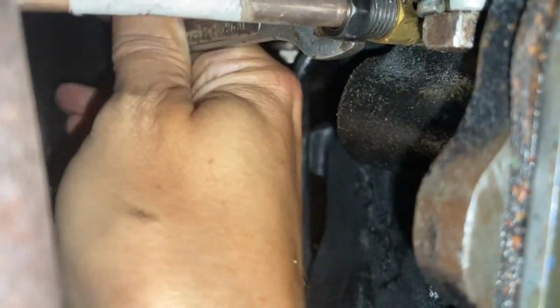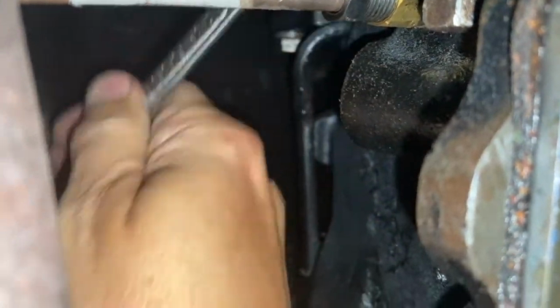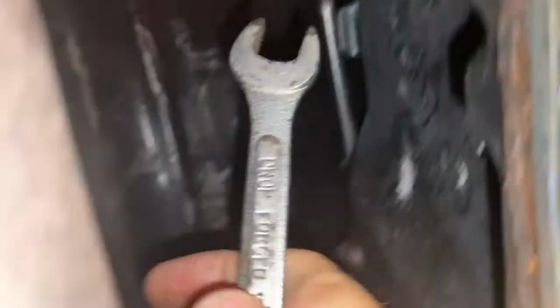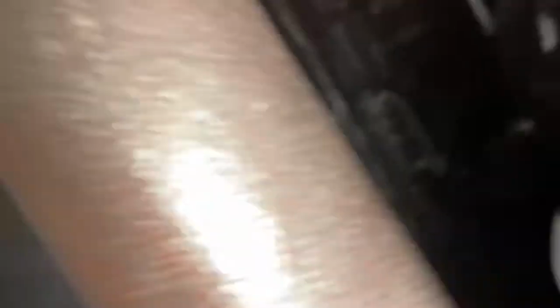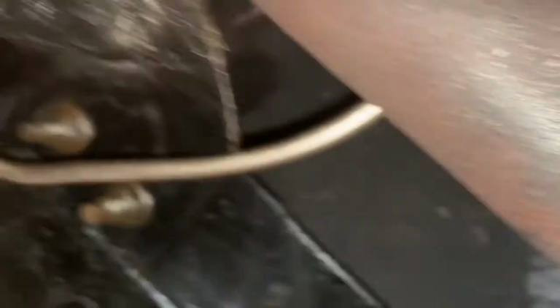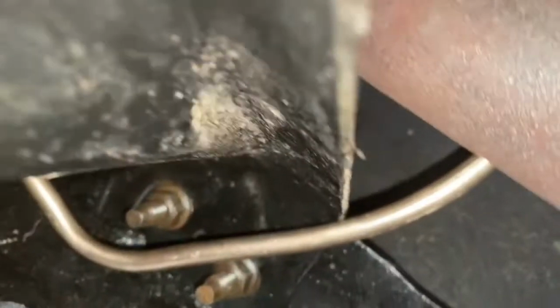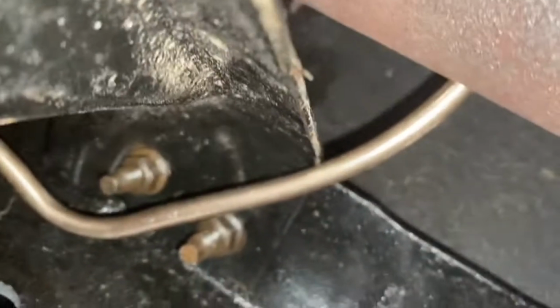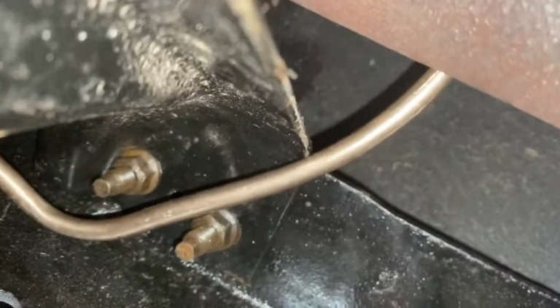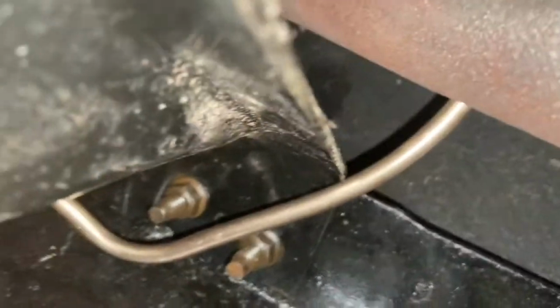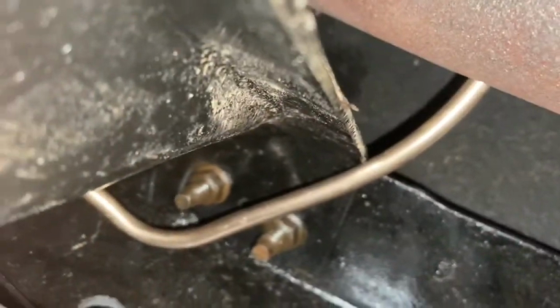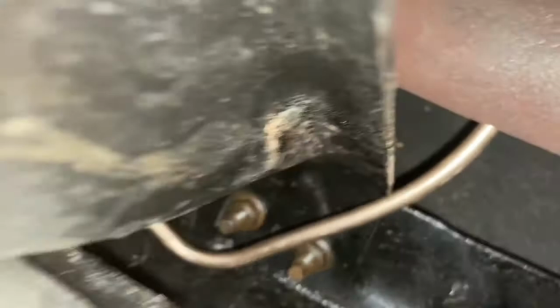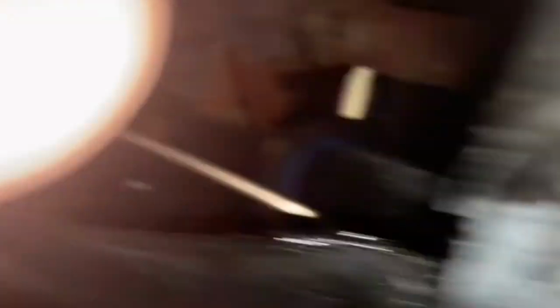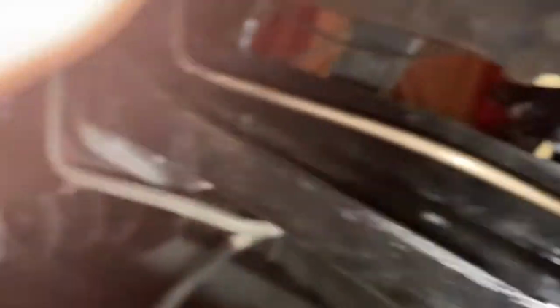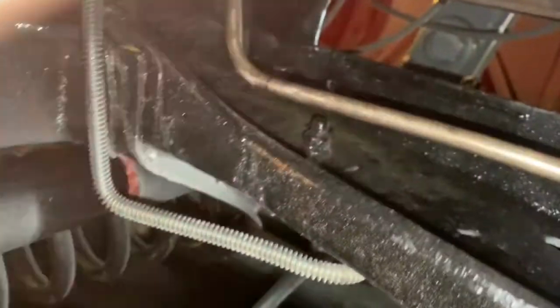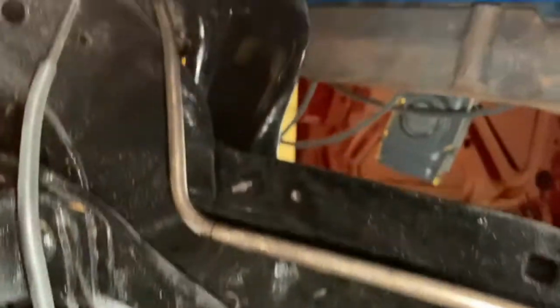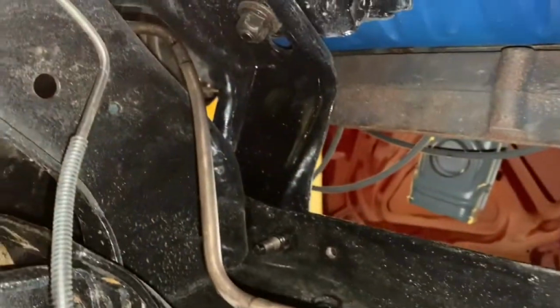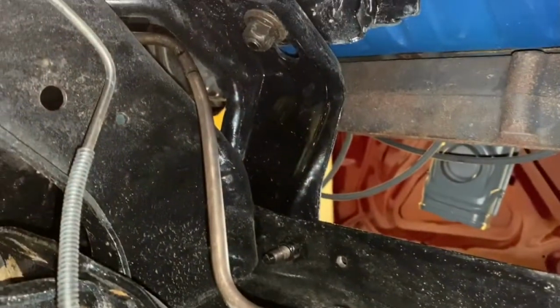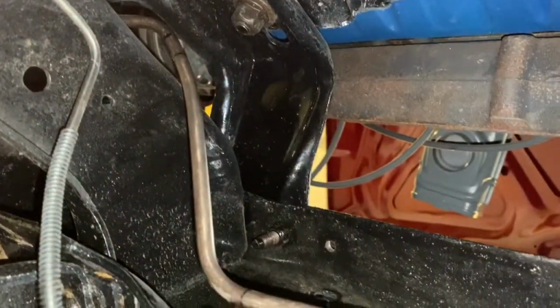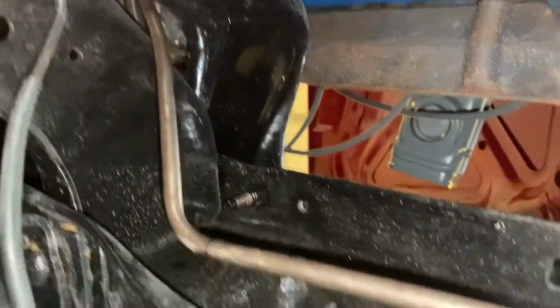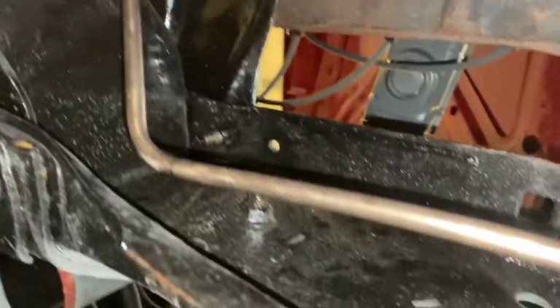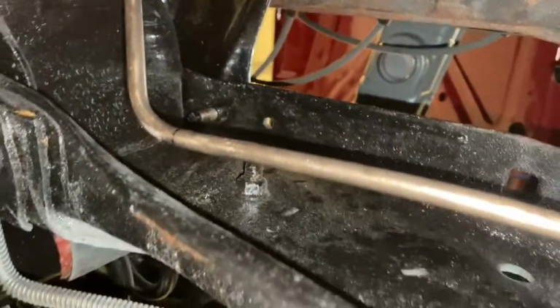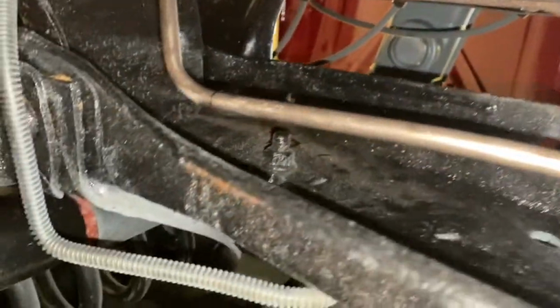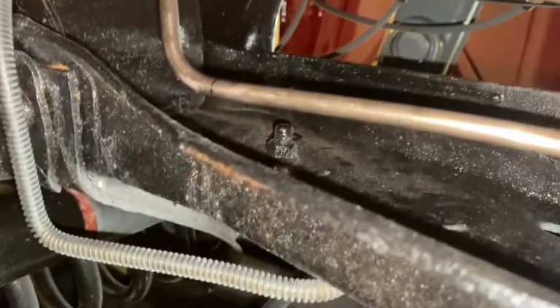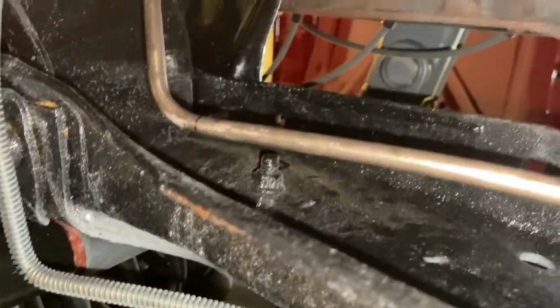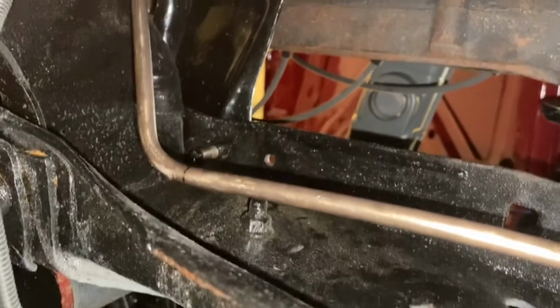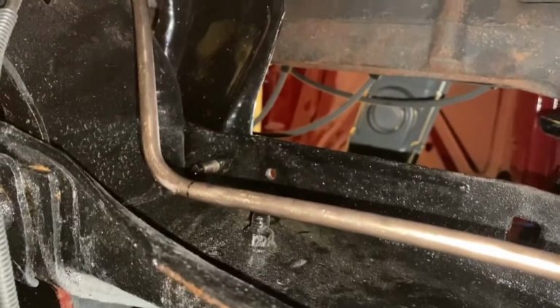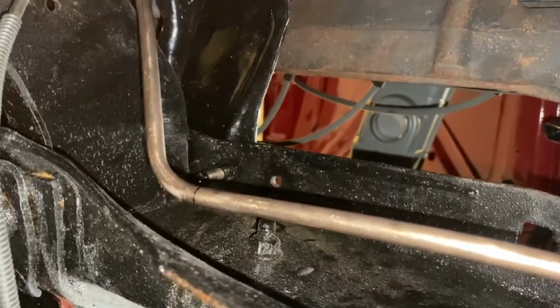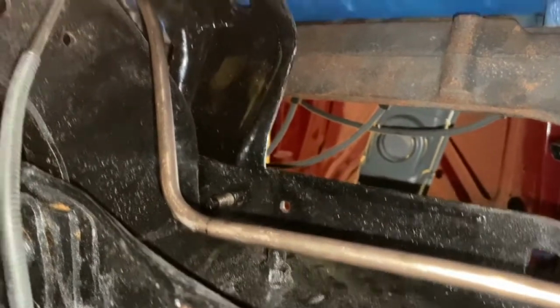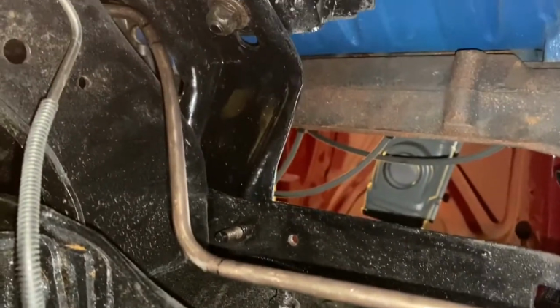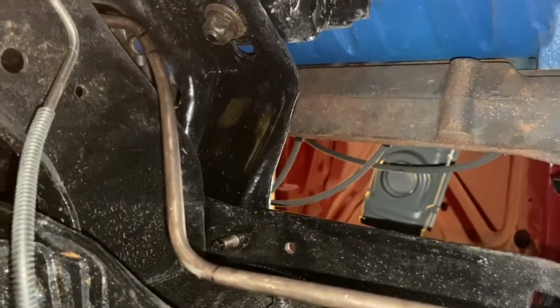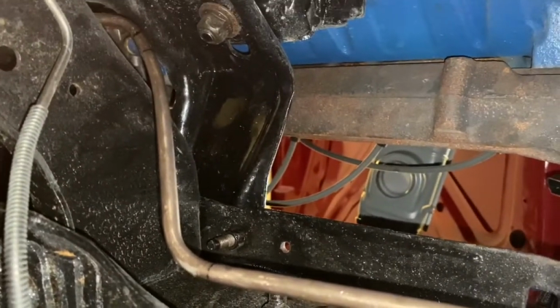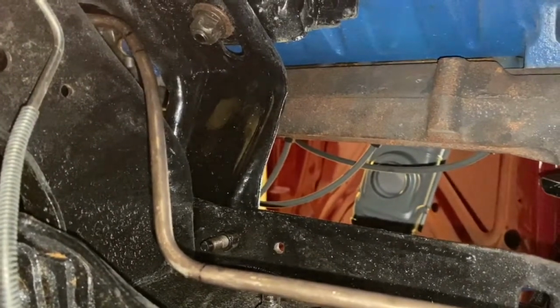They're not real straight, you know, they do some doggy stuff in here, but I can straighten them up a little bit once I get going. Anyway, this first one's in.